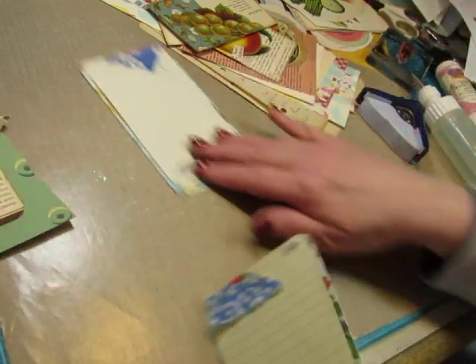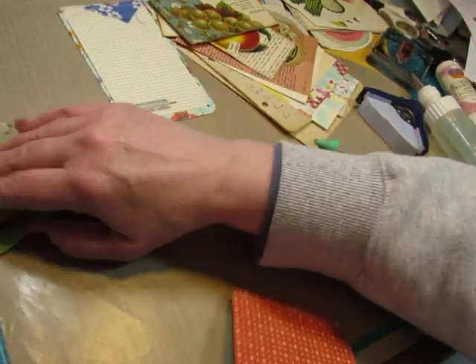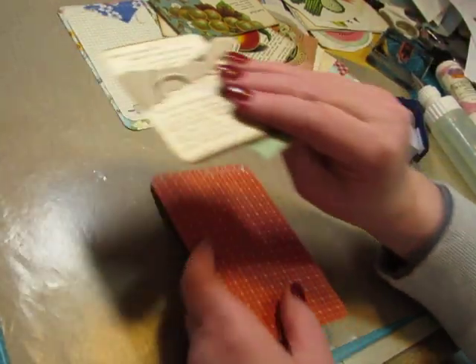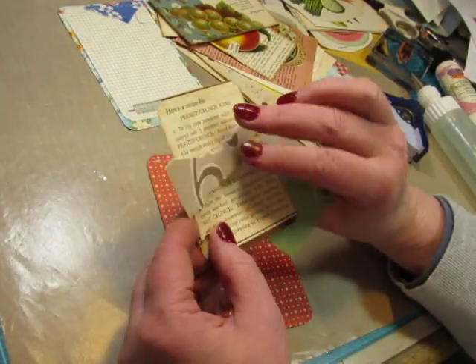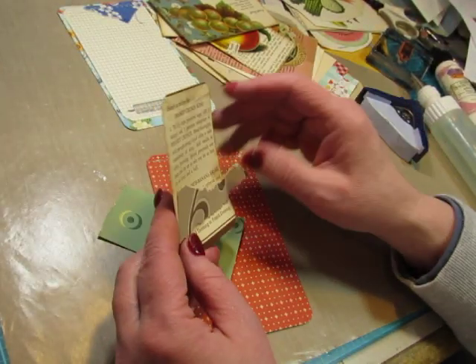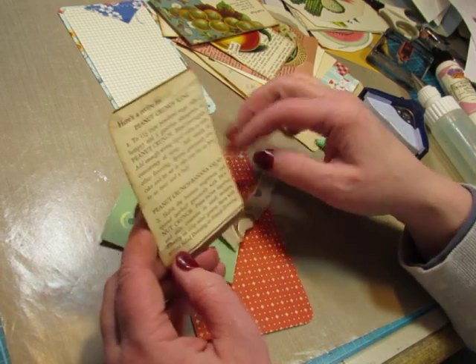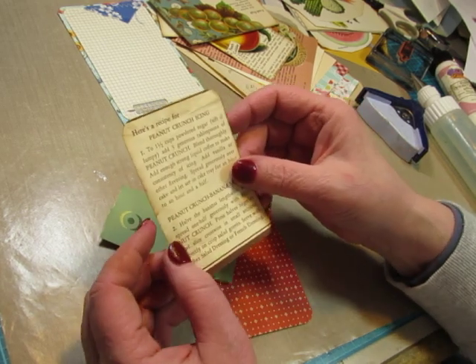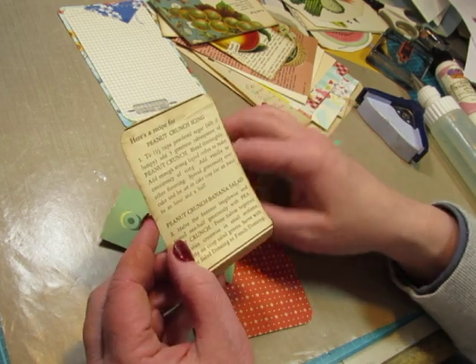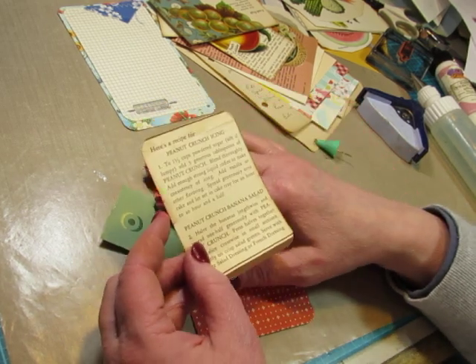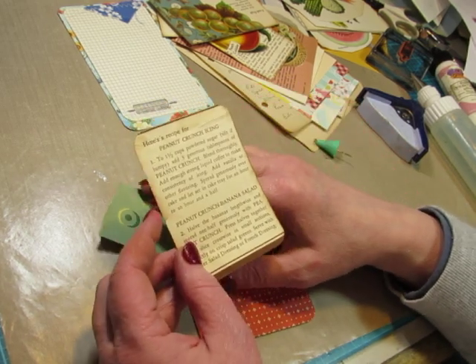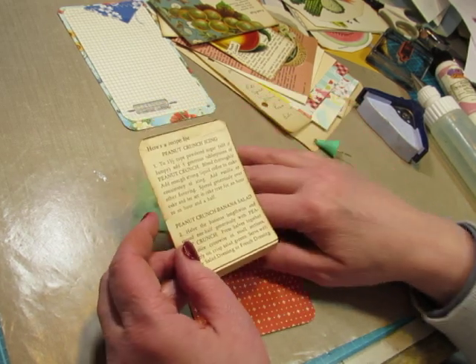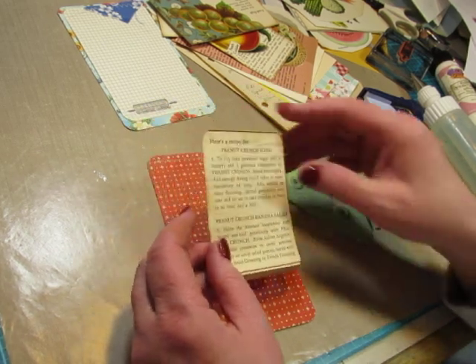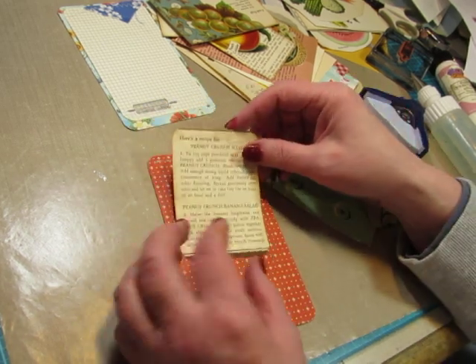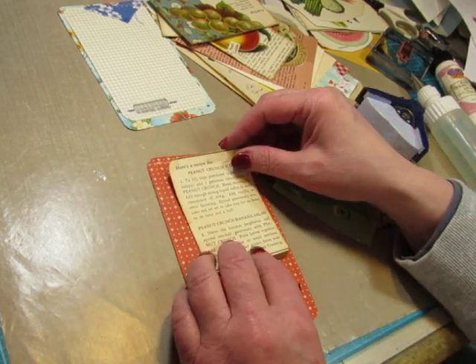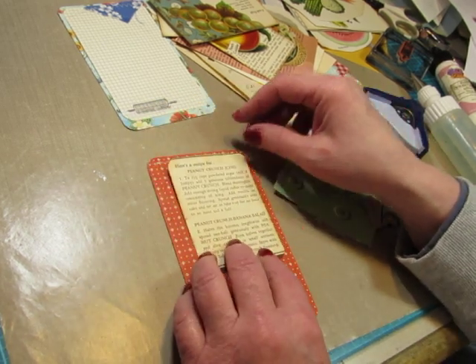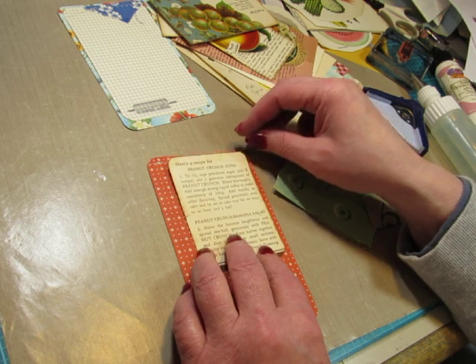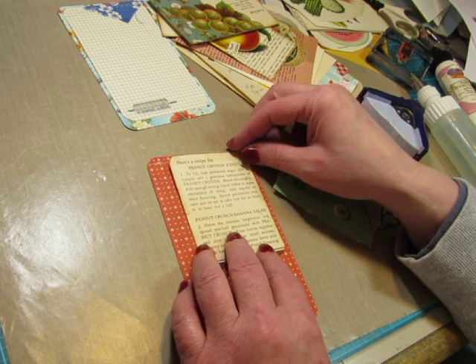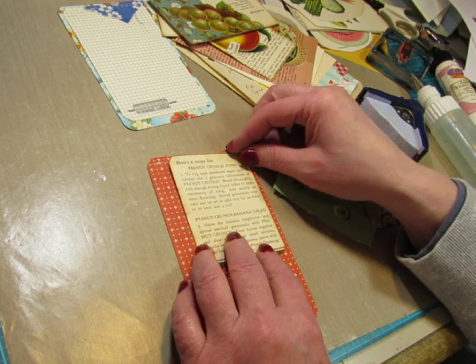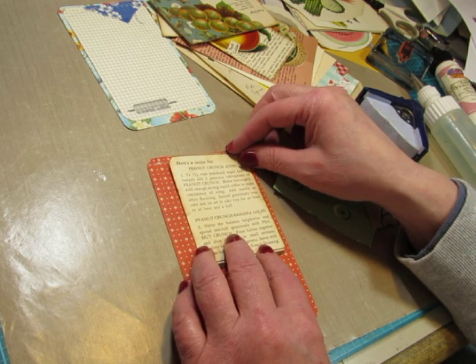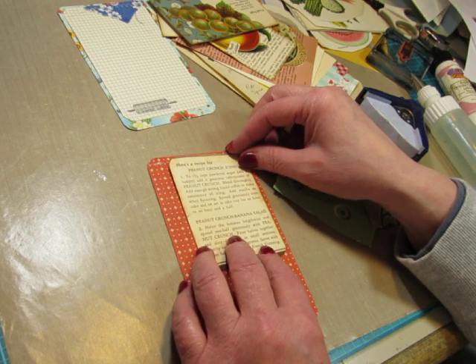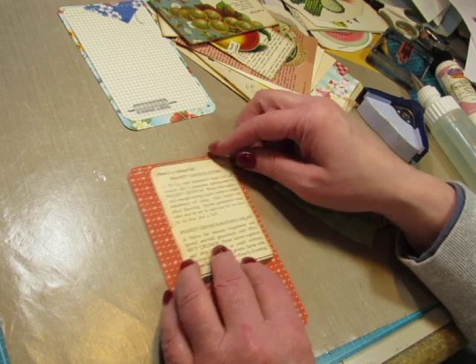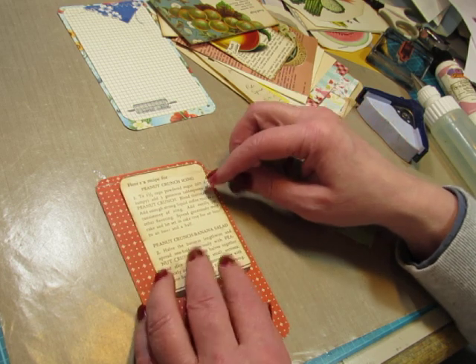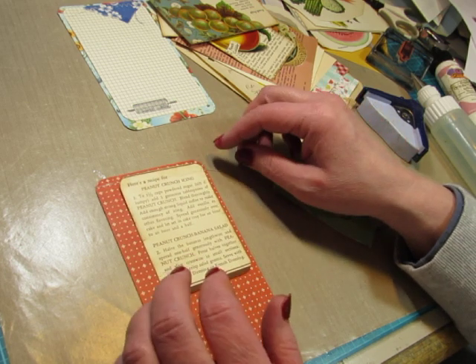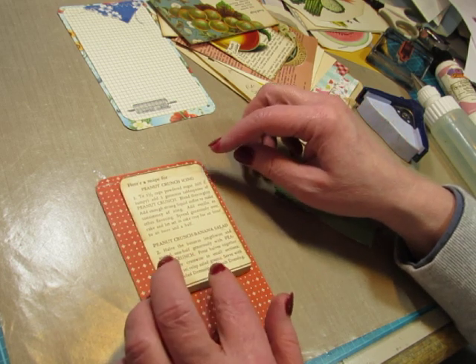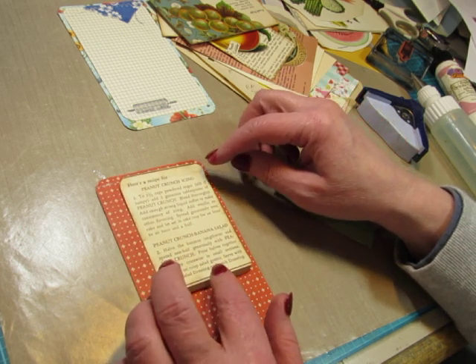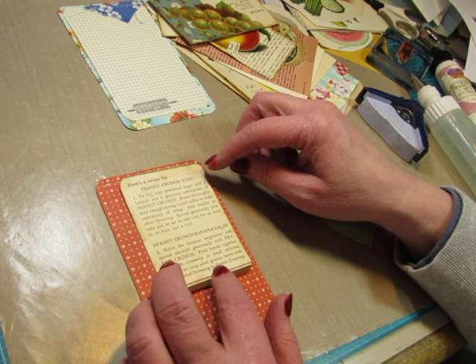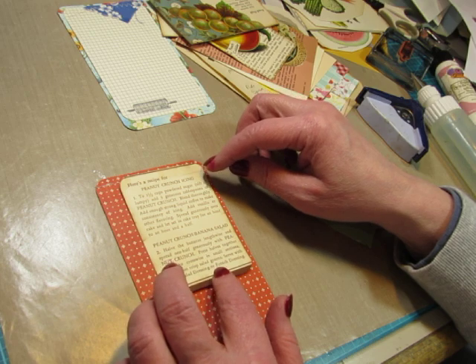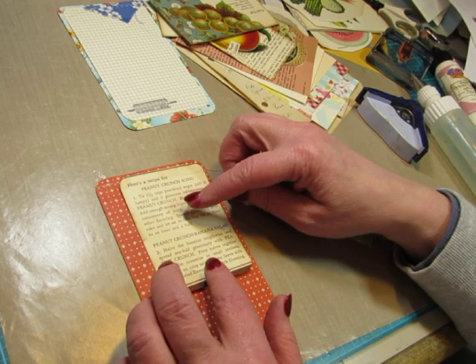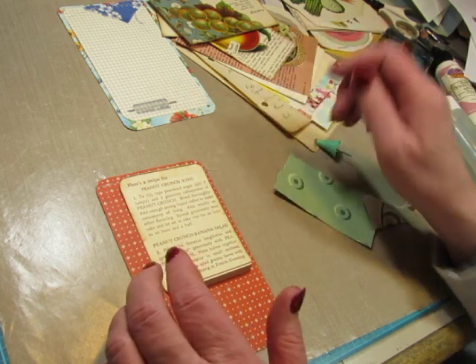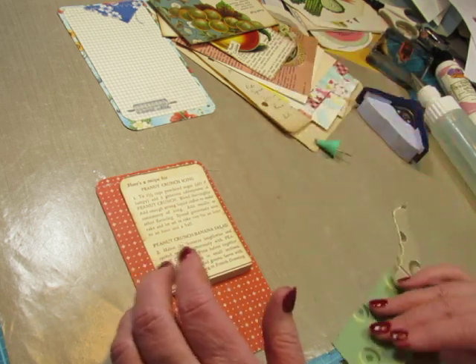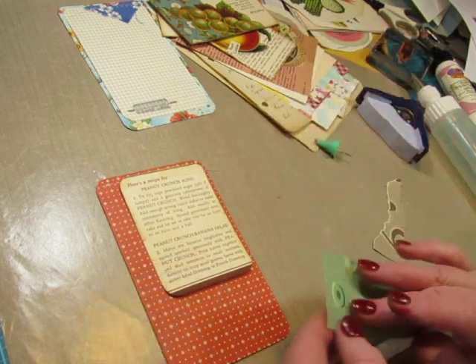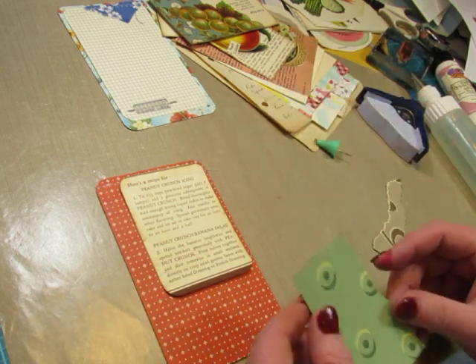And on the back I have a recipe for peanut crunch icing and peanut crunch banana salad. I don't know what peanut crunch is — might be crunchy peanut butter, I don't know.